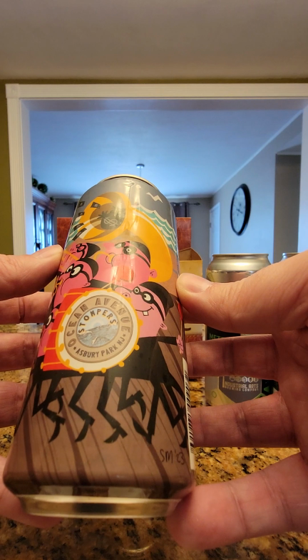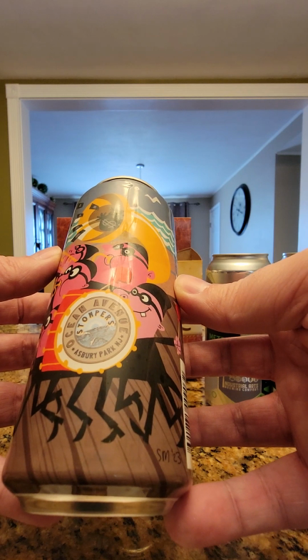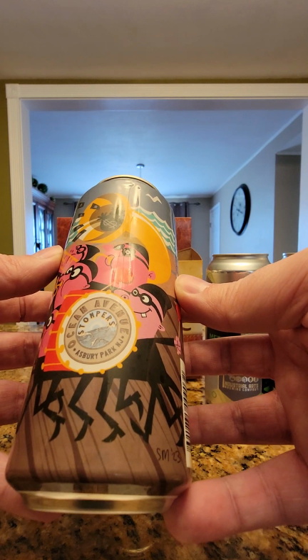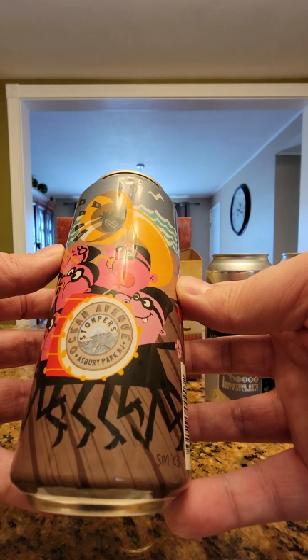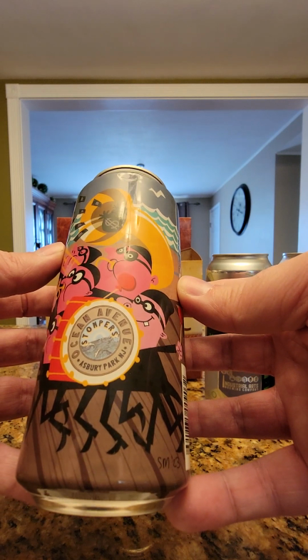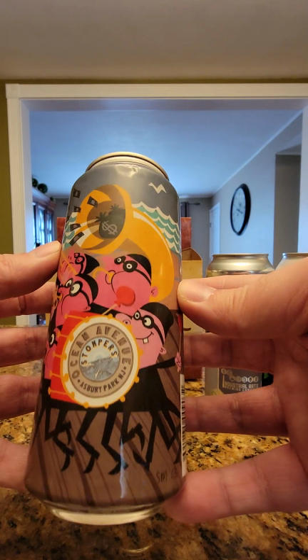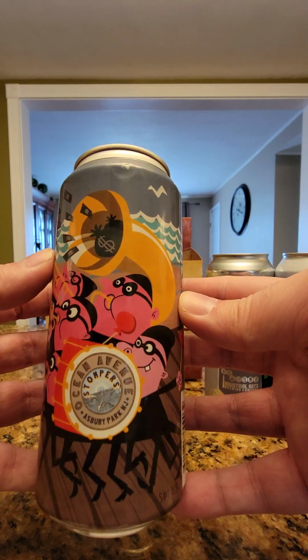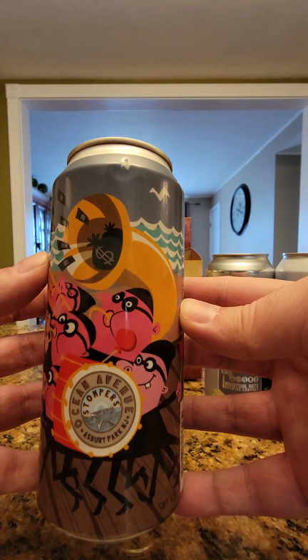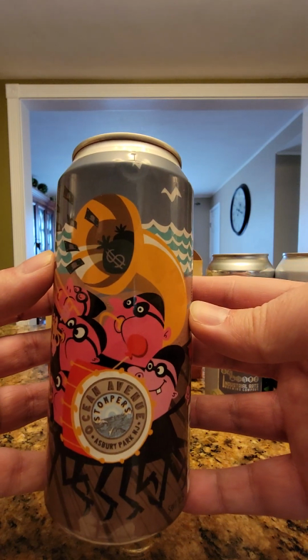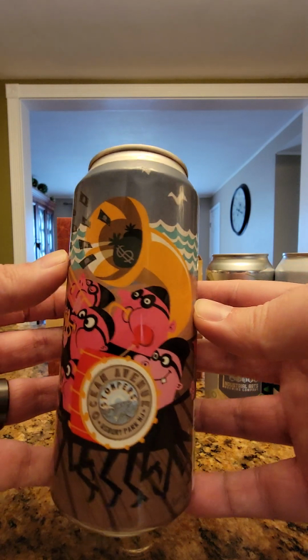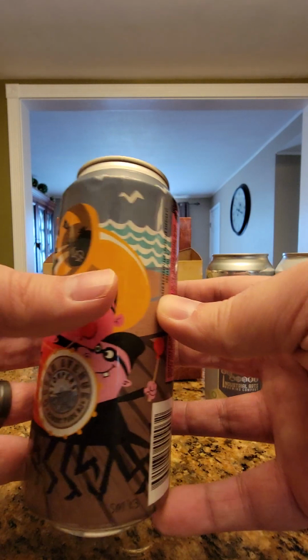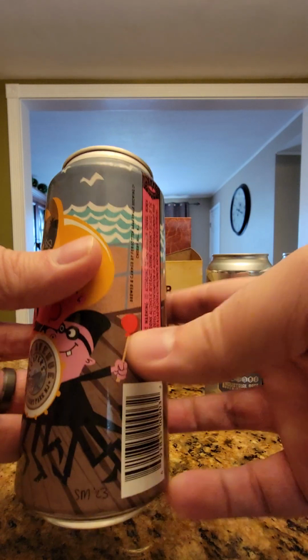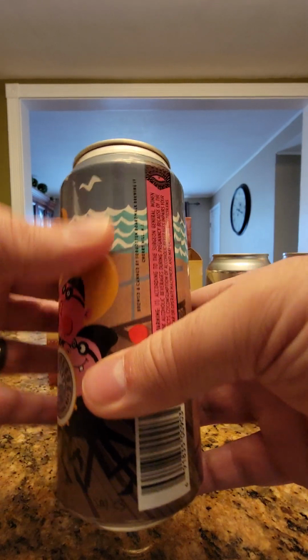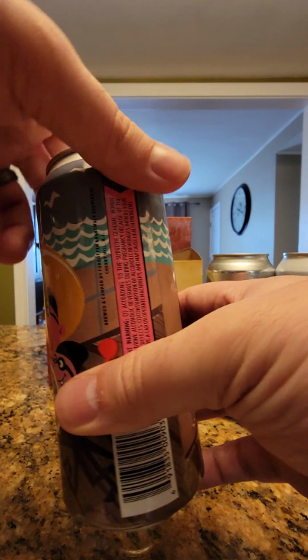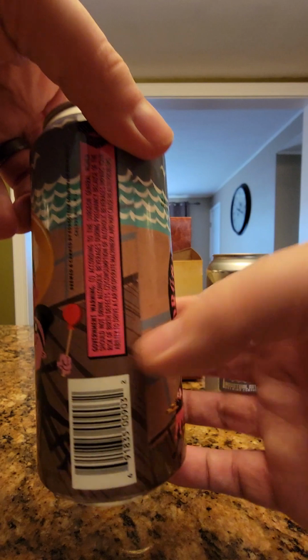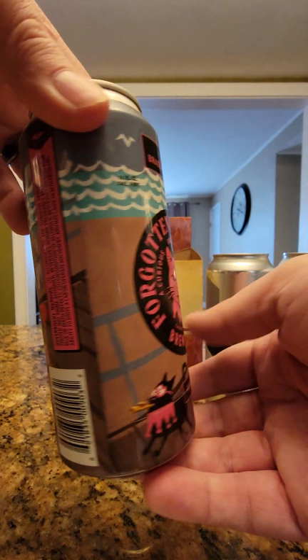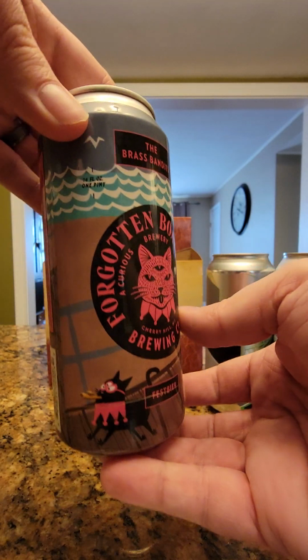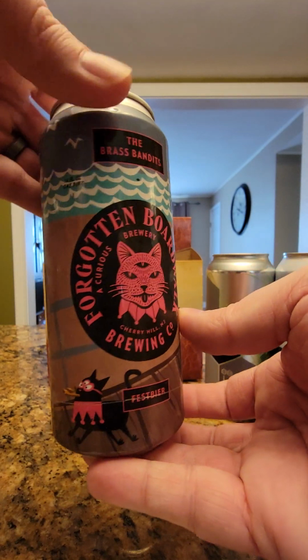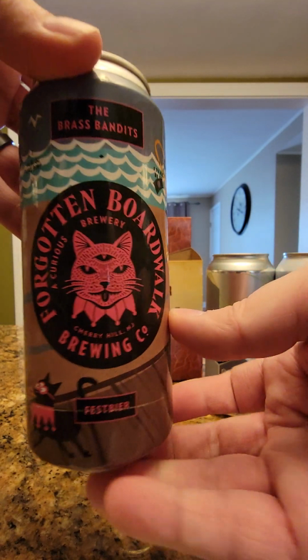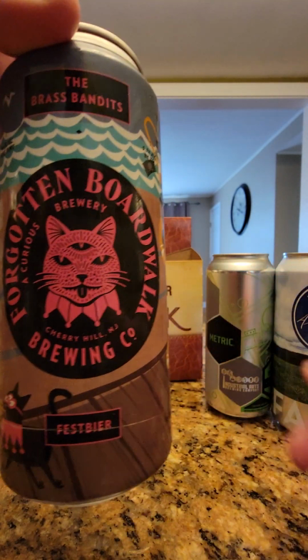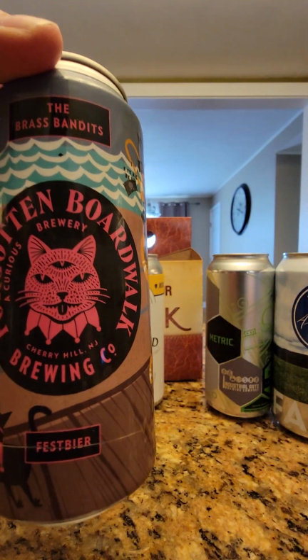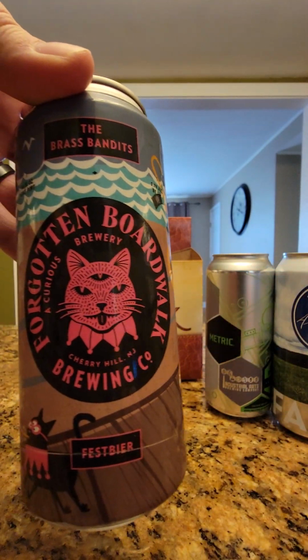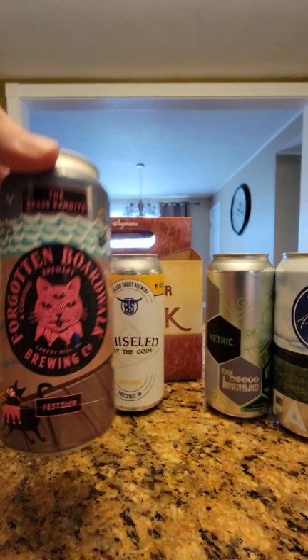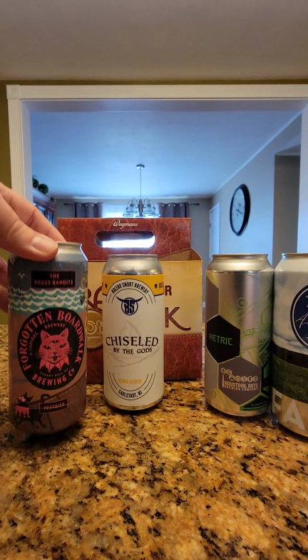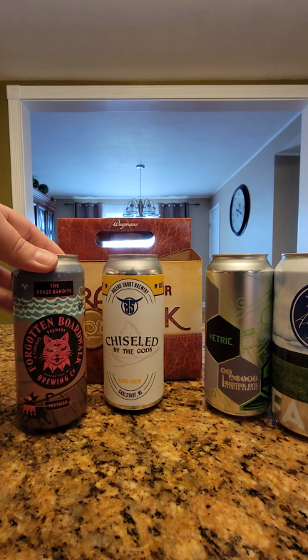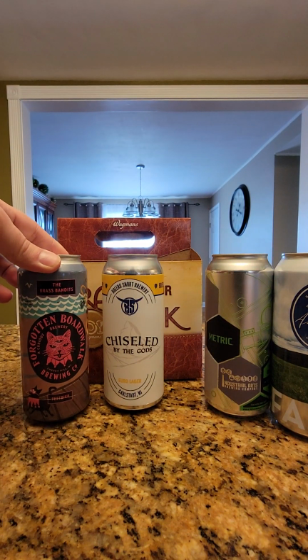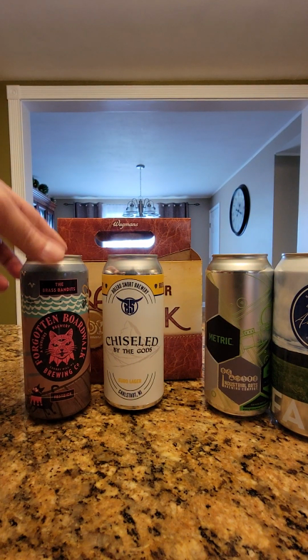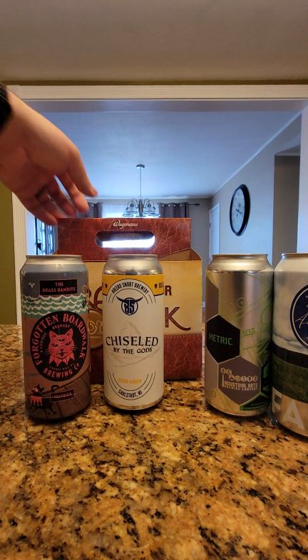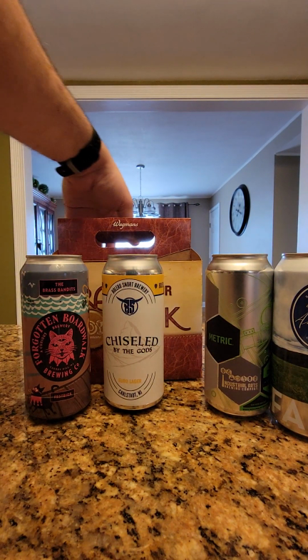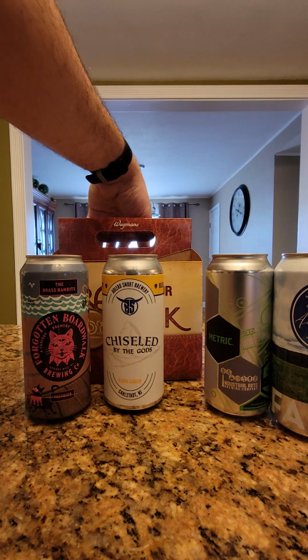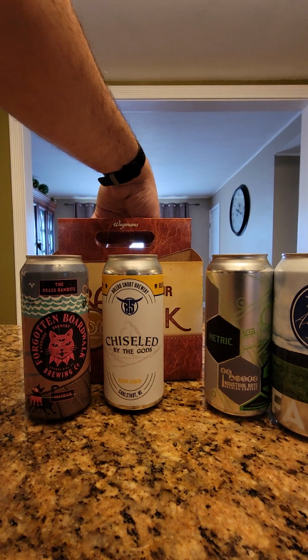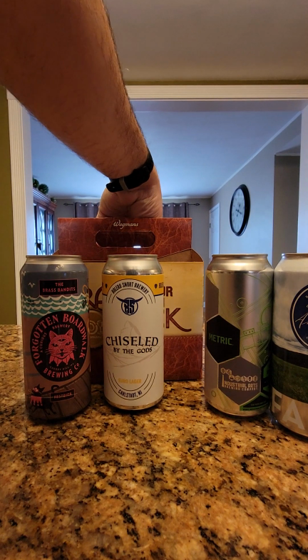Ocean Avenue Stompers — Asbury Park, New Jersey. So they're paying homage to different shore towns, even though Cherry Hill is not a shore town. It's closer to Philadelphia than anything else.